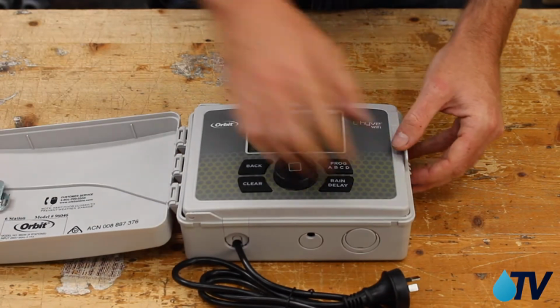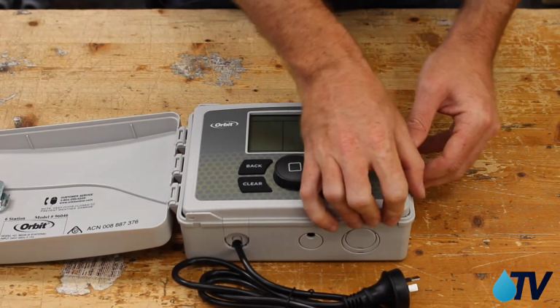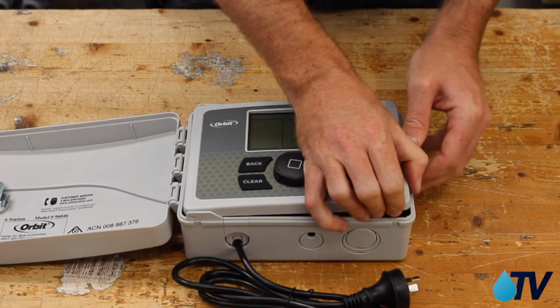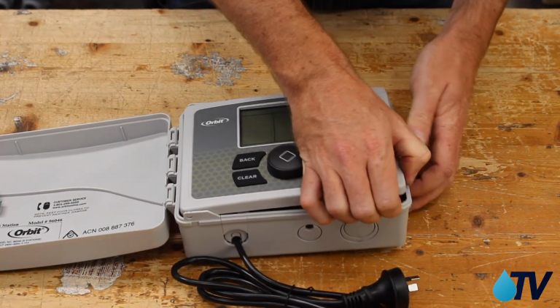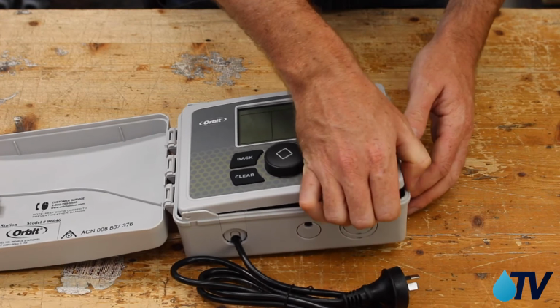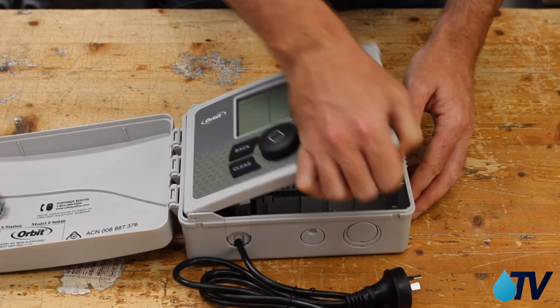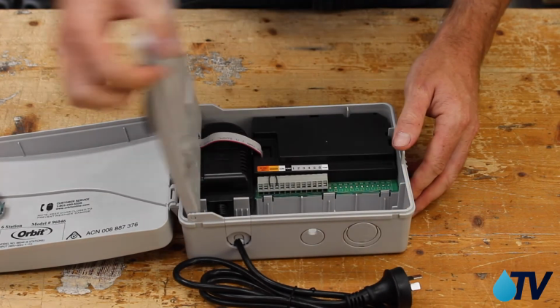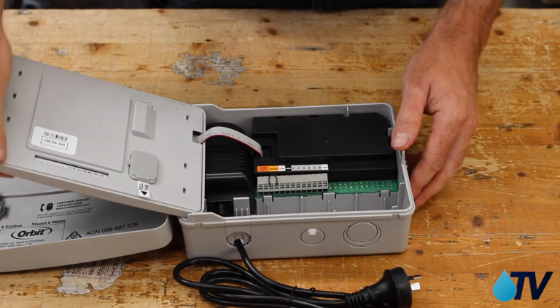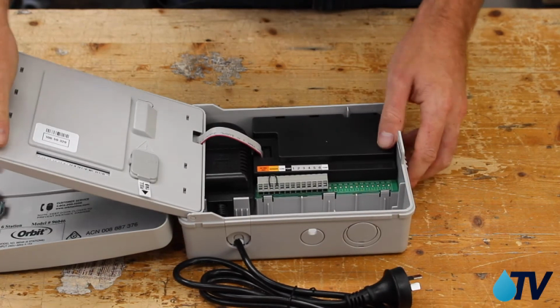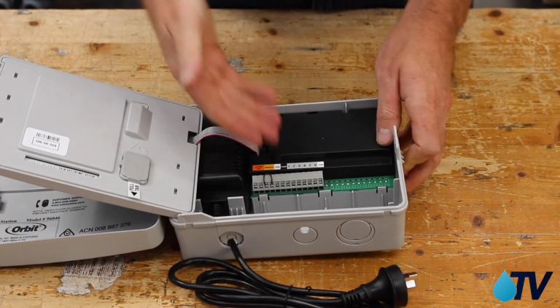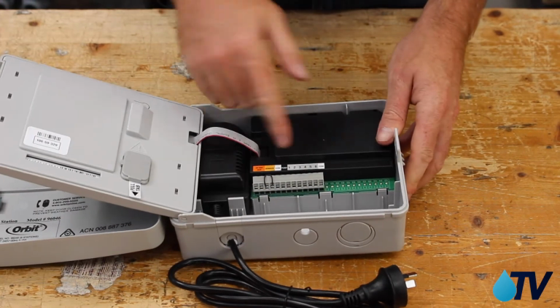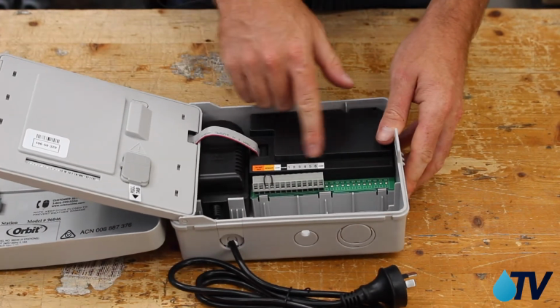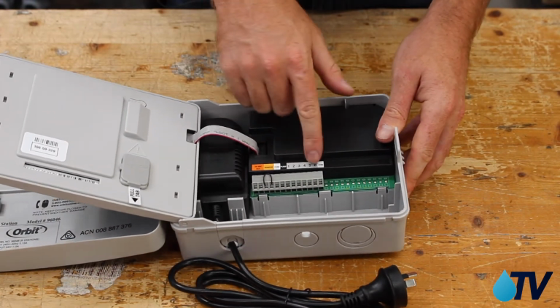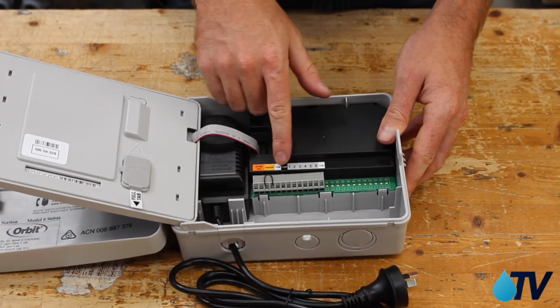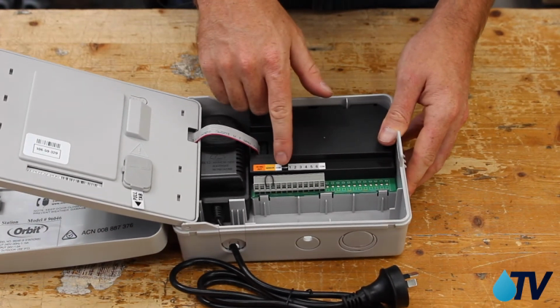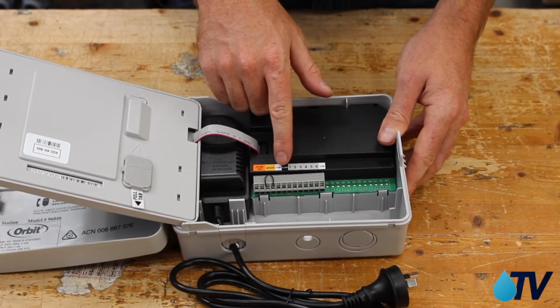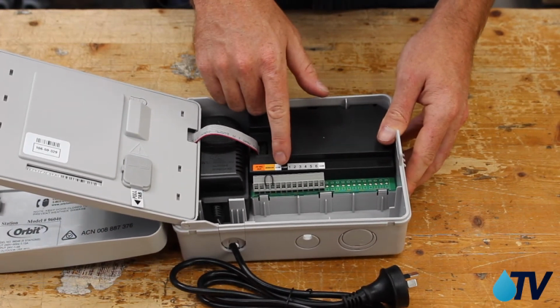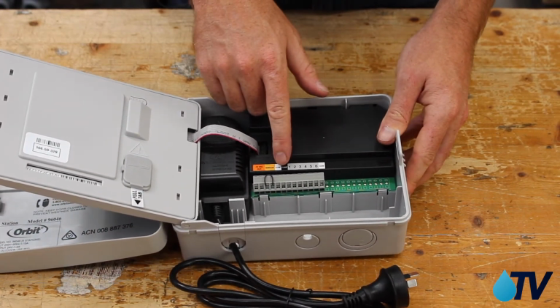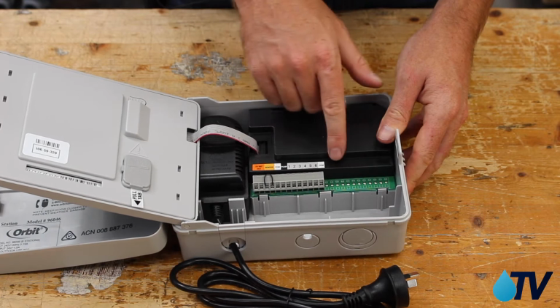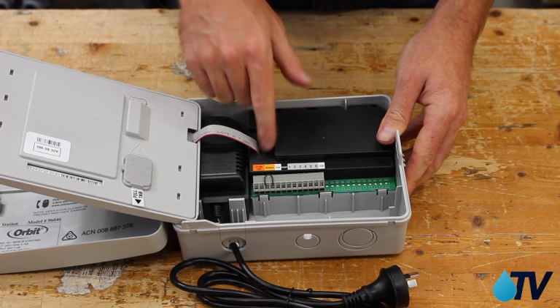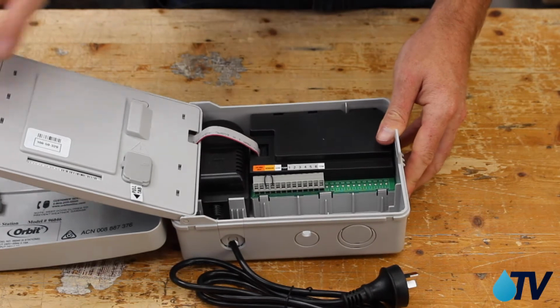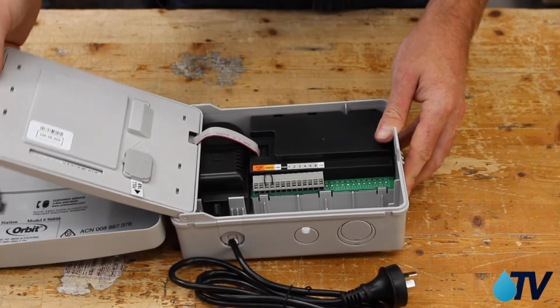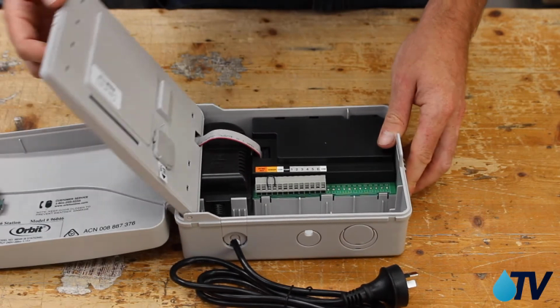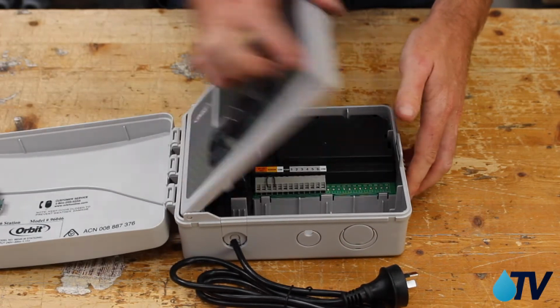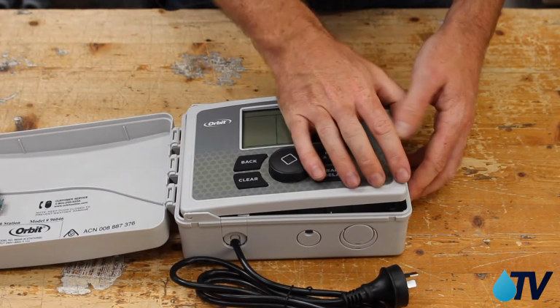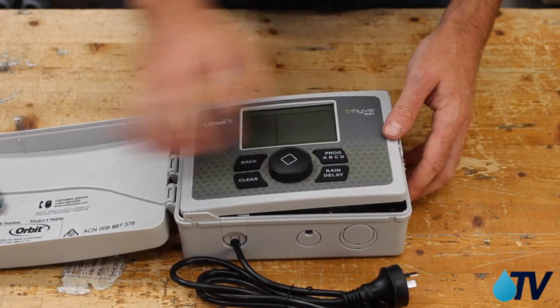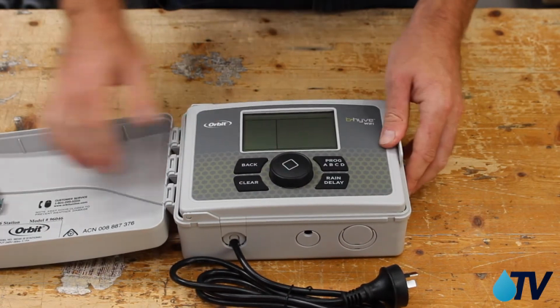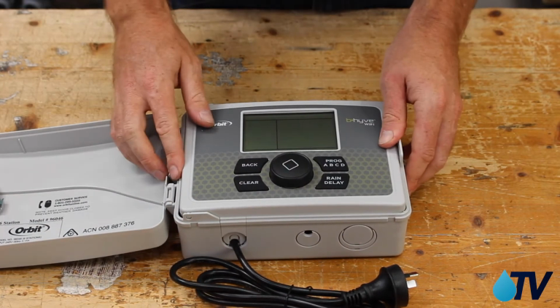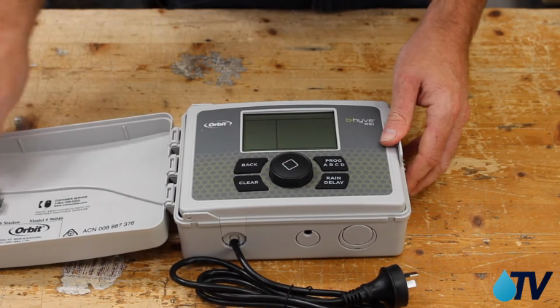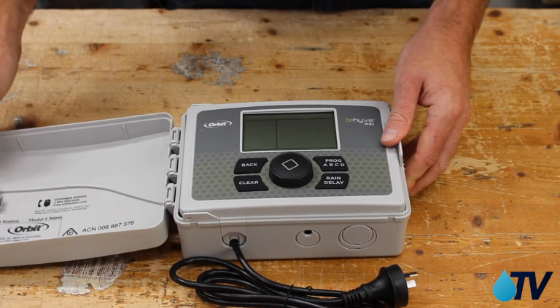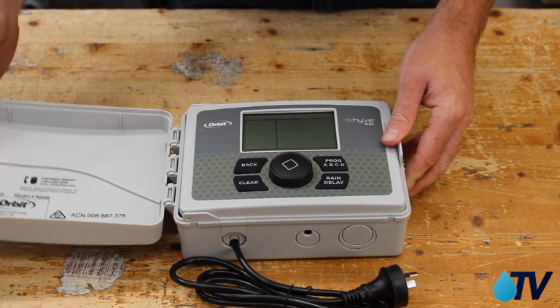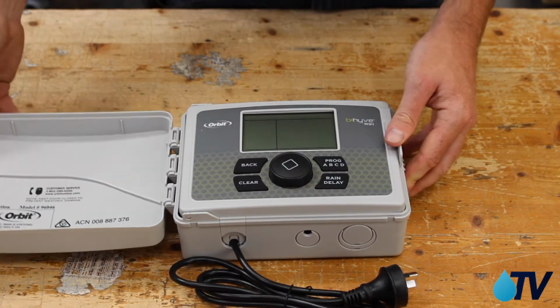Let's open it up - there's our front panel there. We can actually pull this away, and inside we can see where the wires connect. And that's our Orbit Wi-Fi Smart Controller.